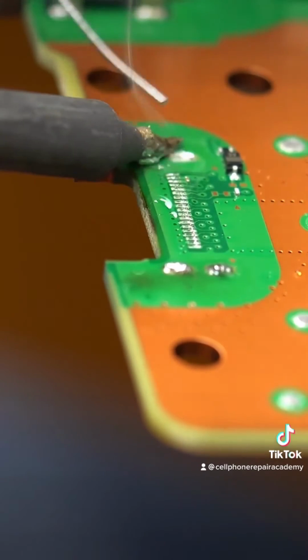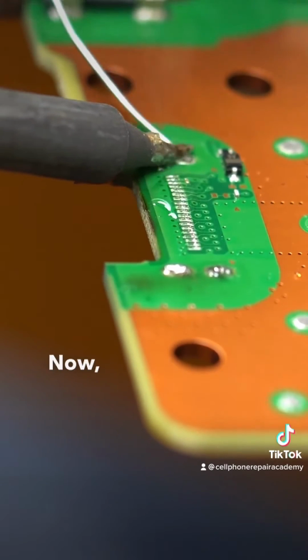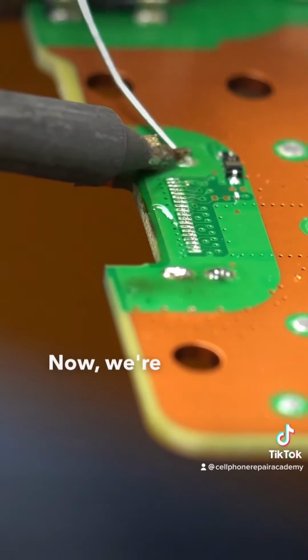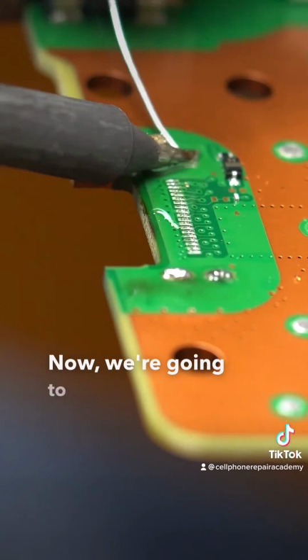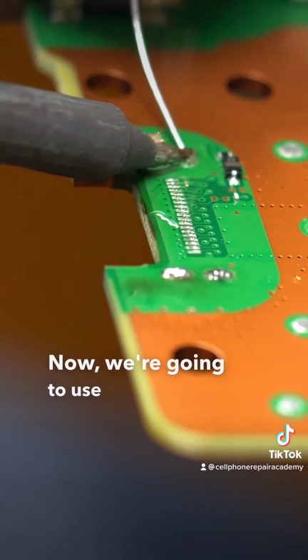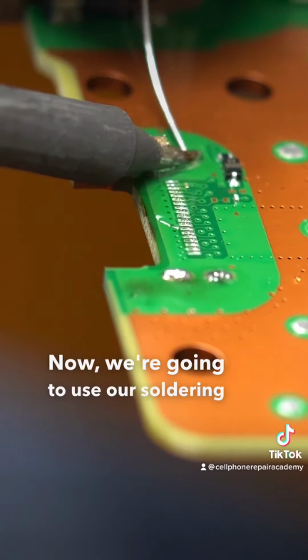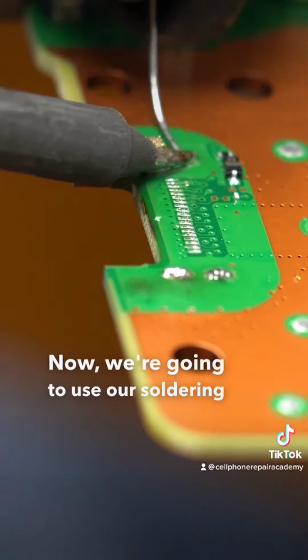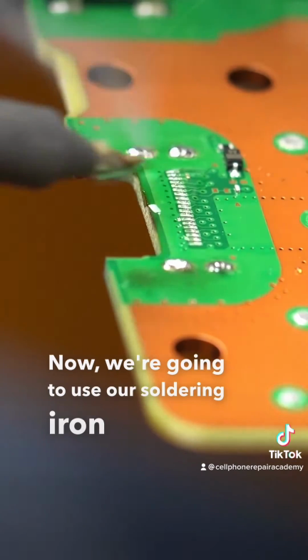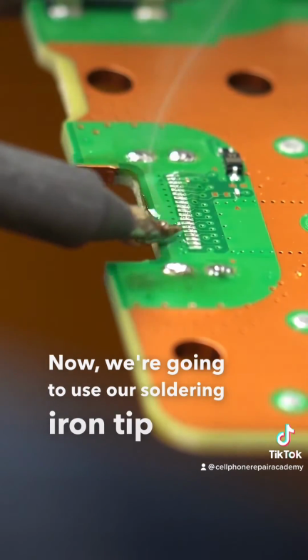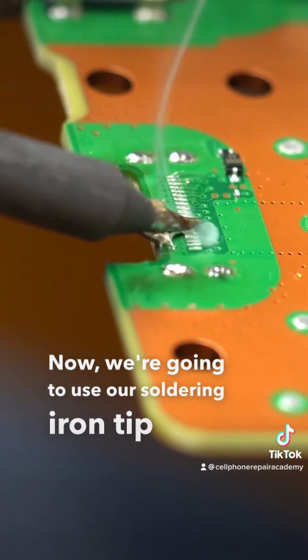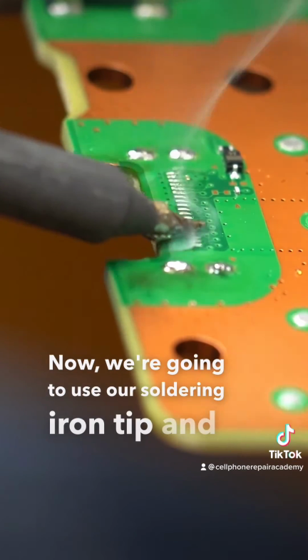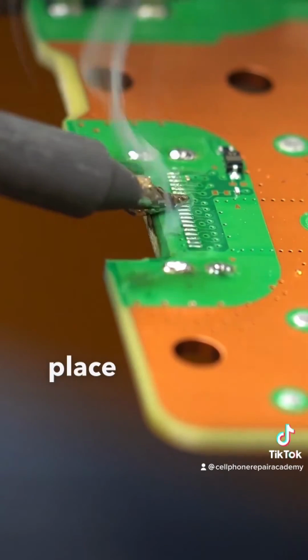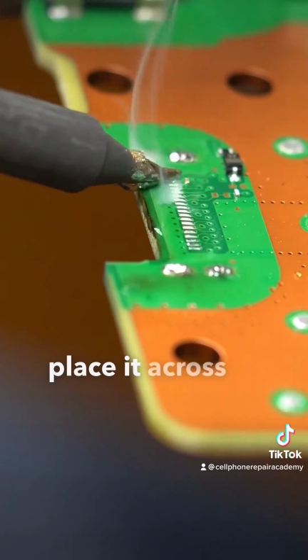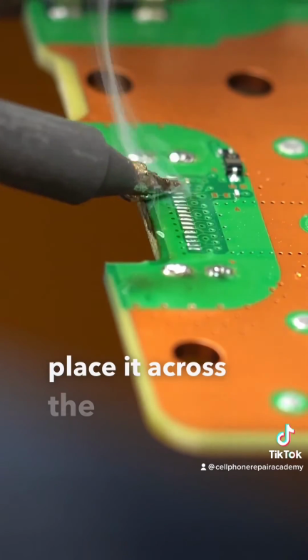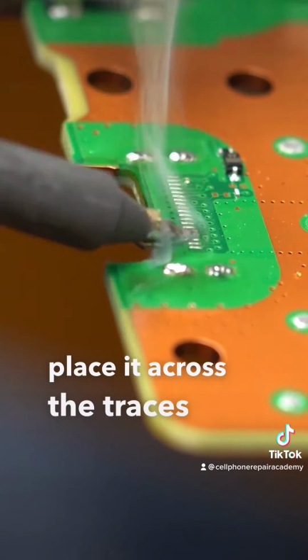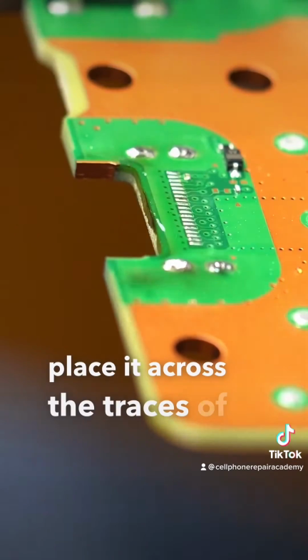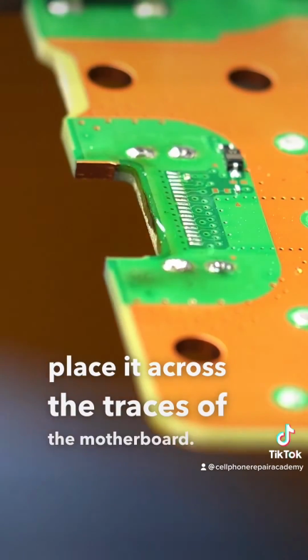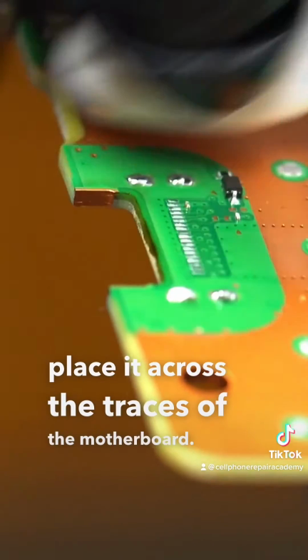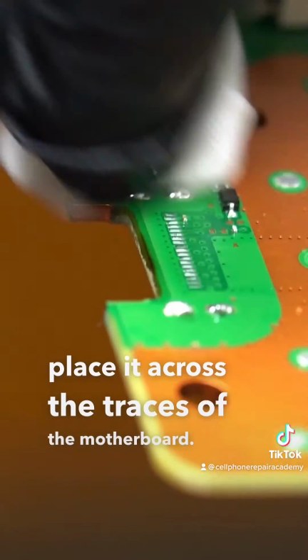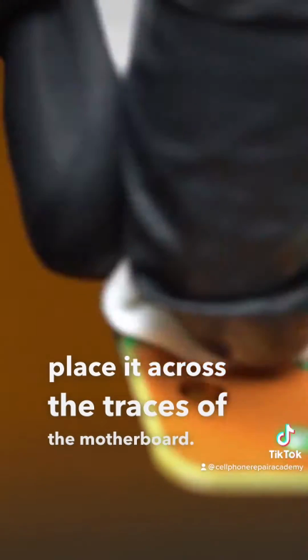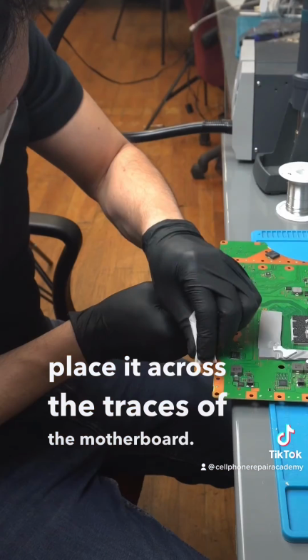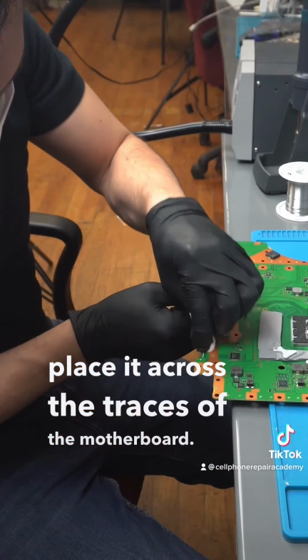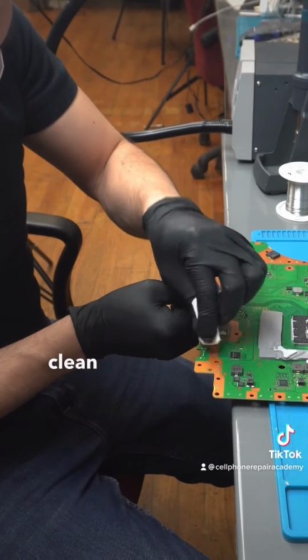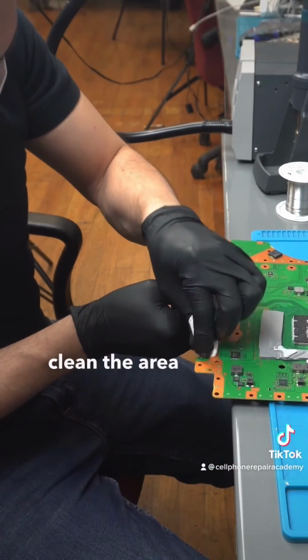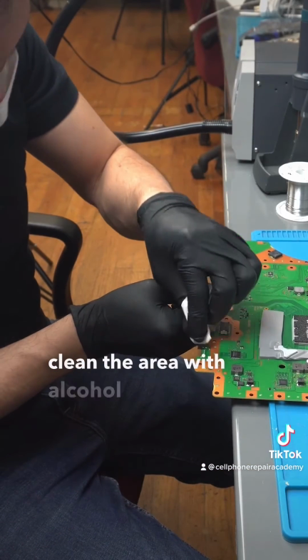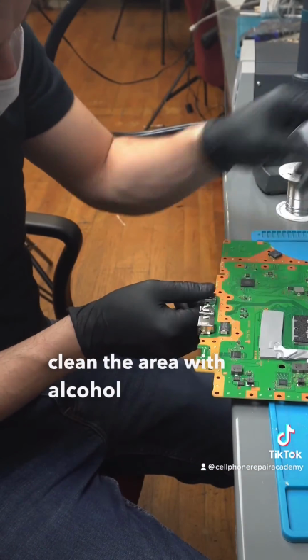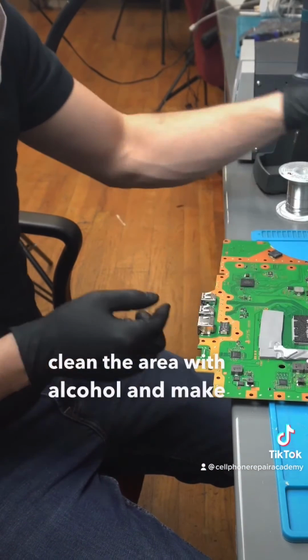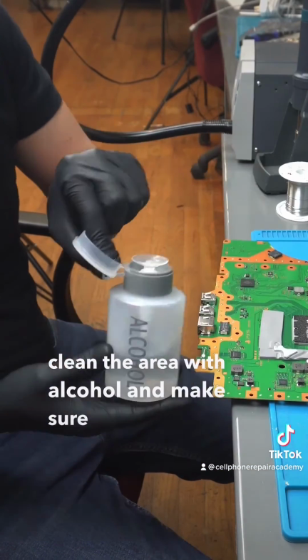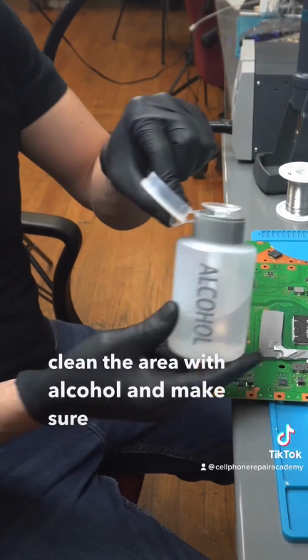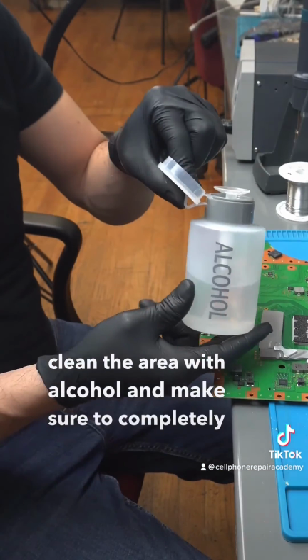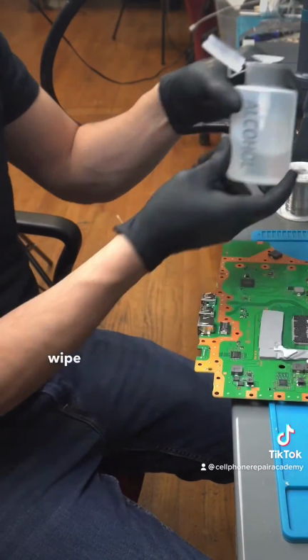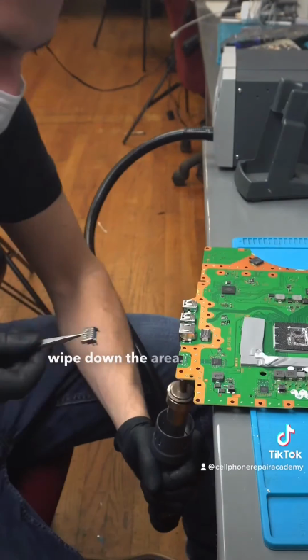Now we're going to use our soldering iron tip and place it across the traces of the motherboard. We then clean the area with alcohol to make sure to completely wipe down the area.